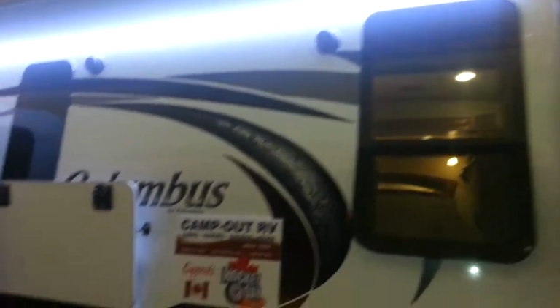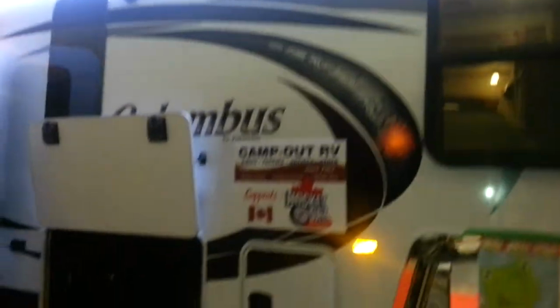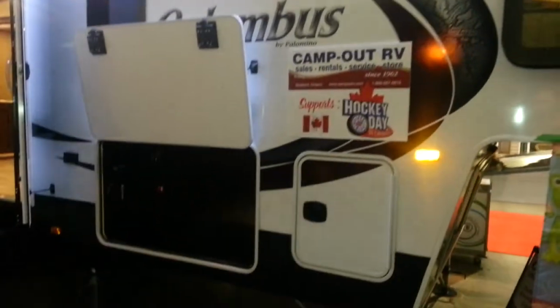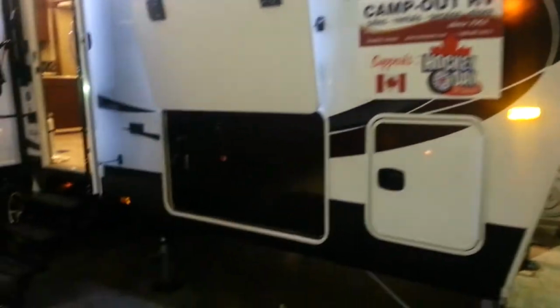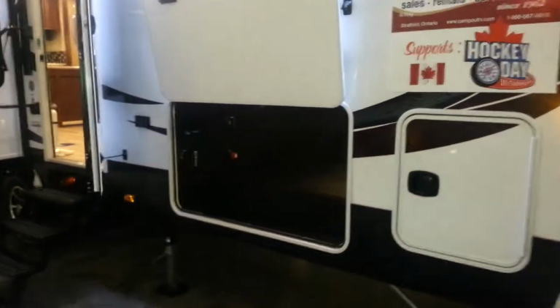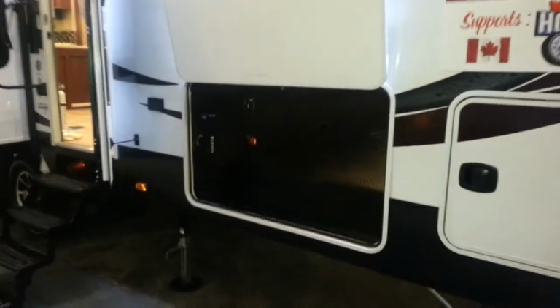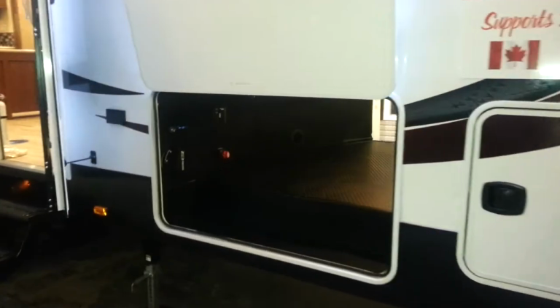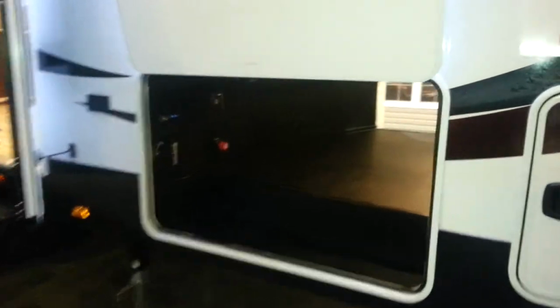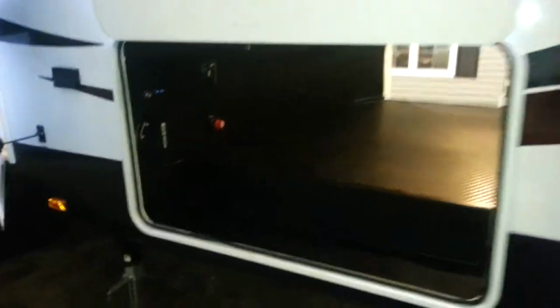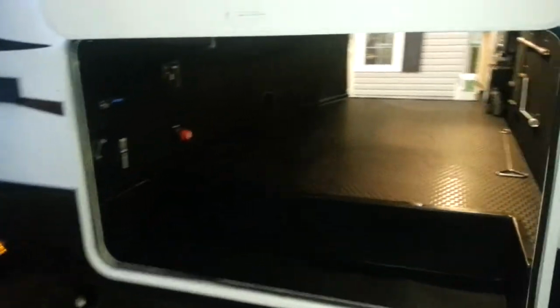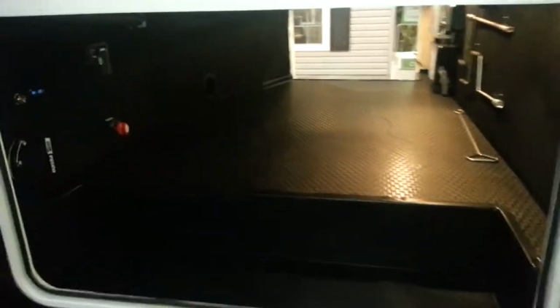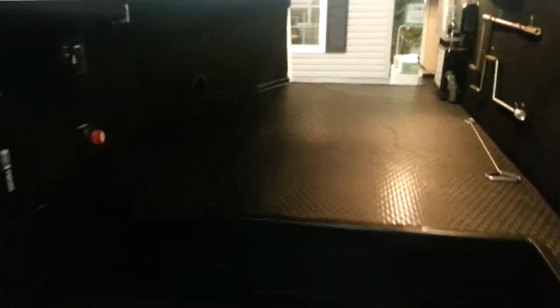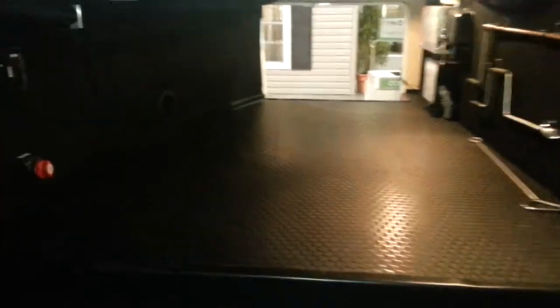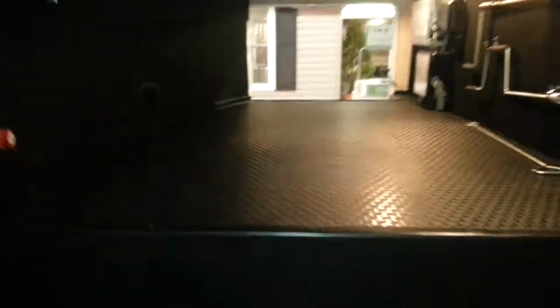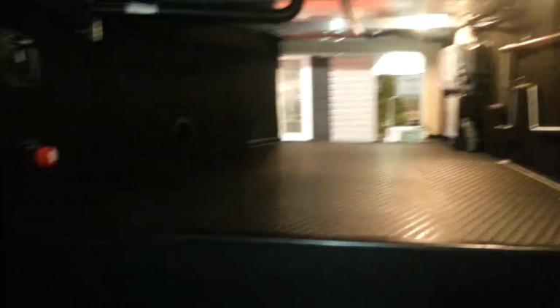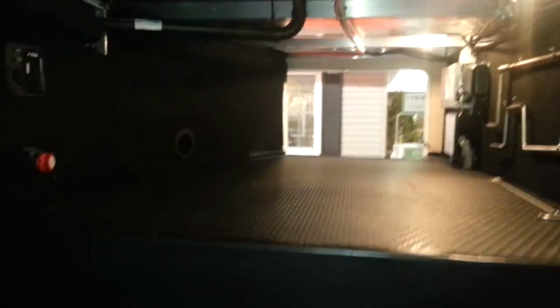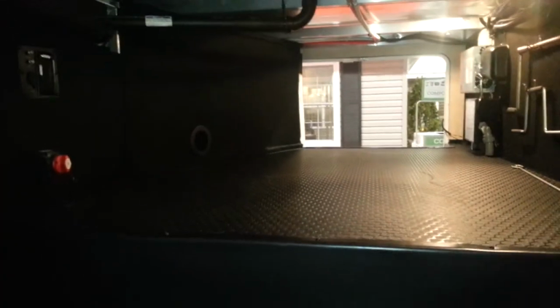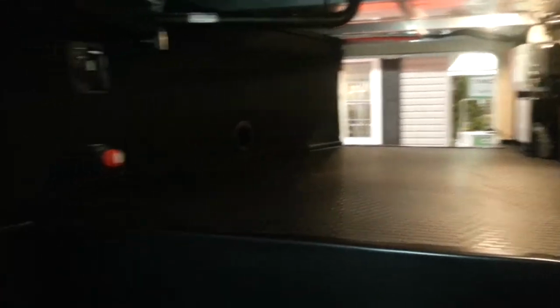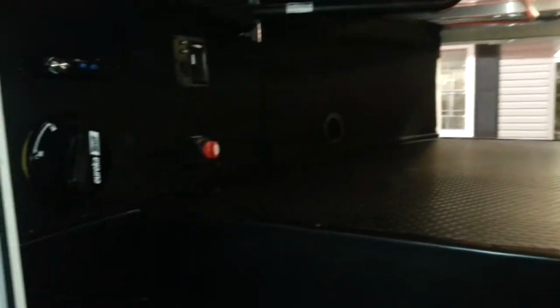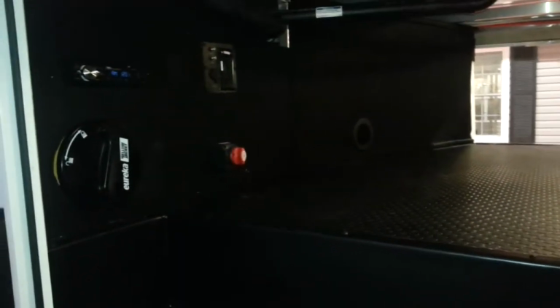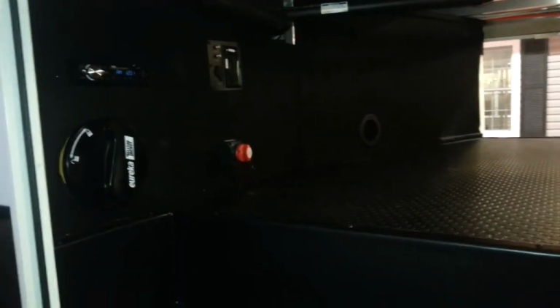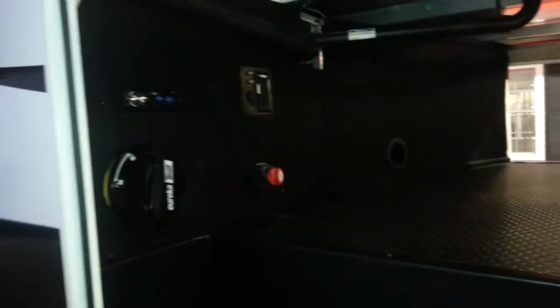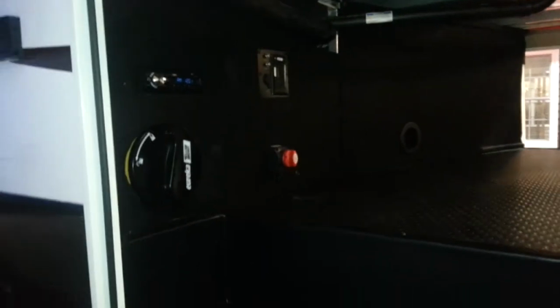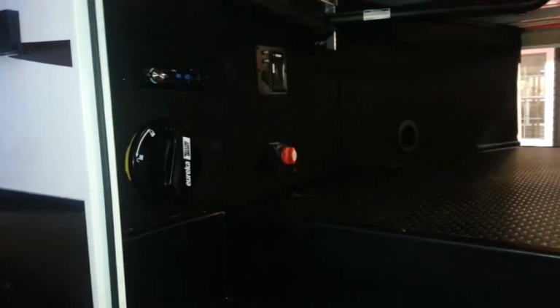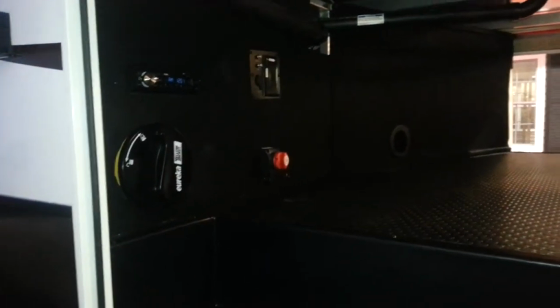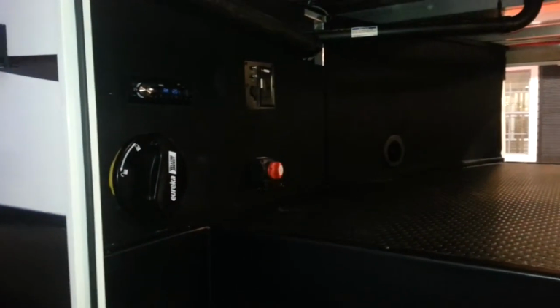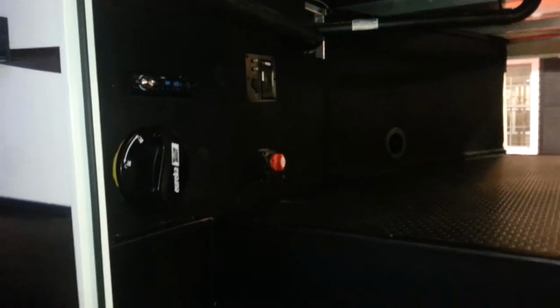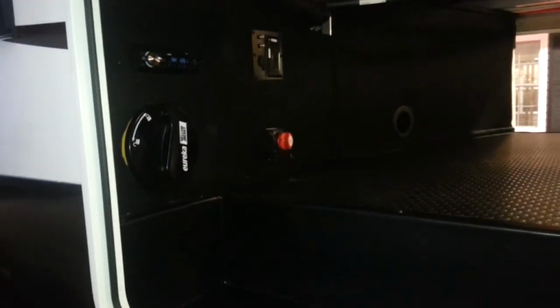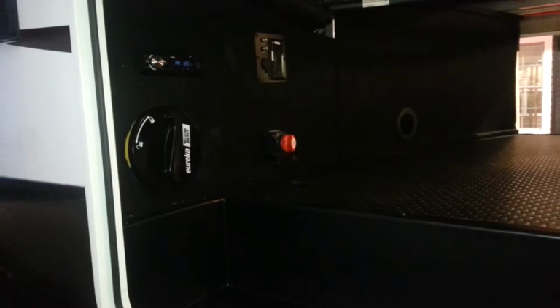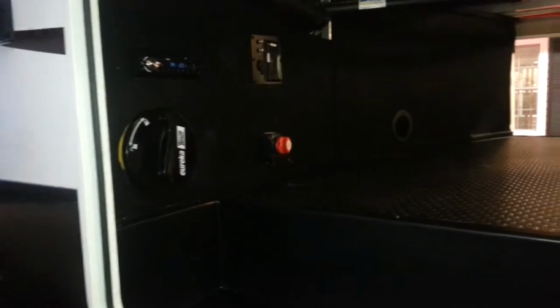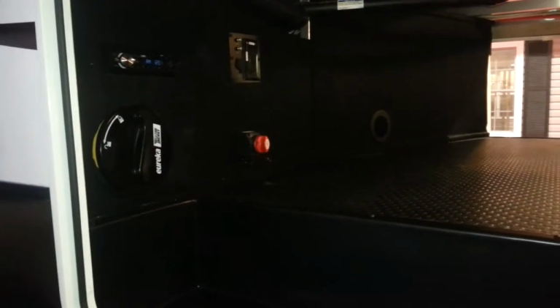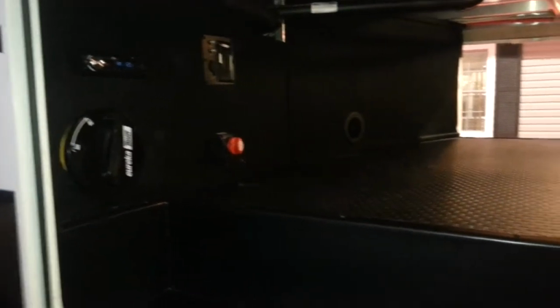It does have the outside speakers. There's a large storage compartment that goes right through from one side to the other — it is heated. In there you've got outside stereo, an outside TV hookup, the central vacuum, and a battery disconnect.